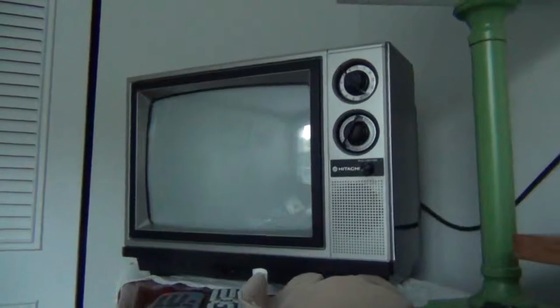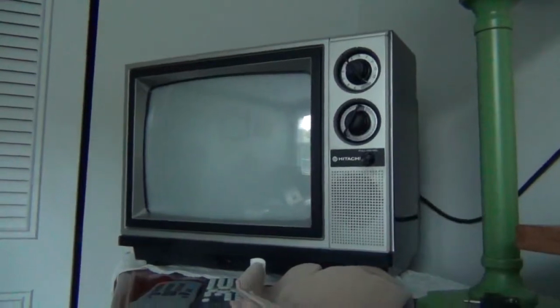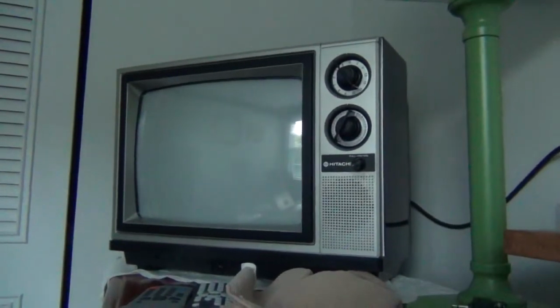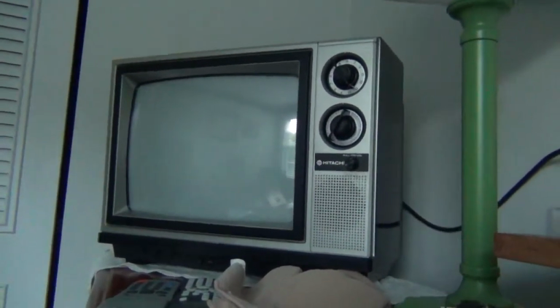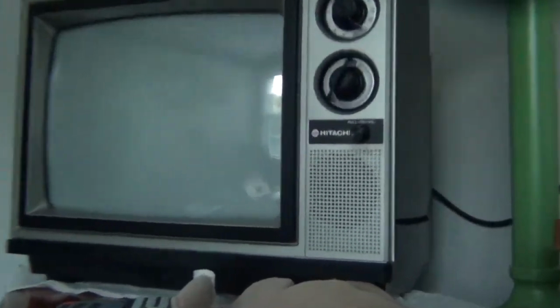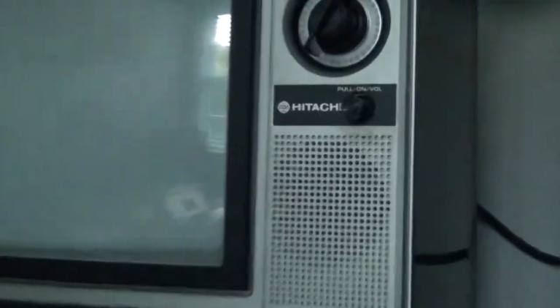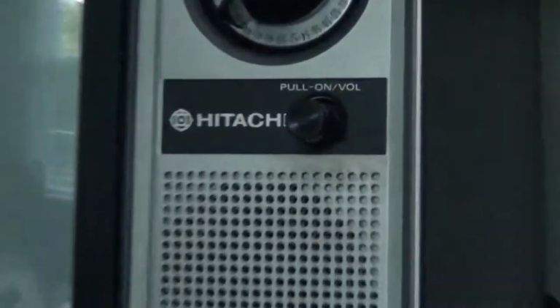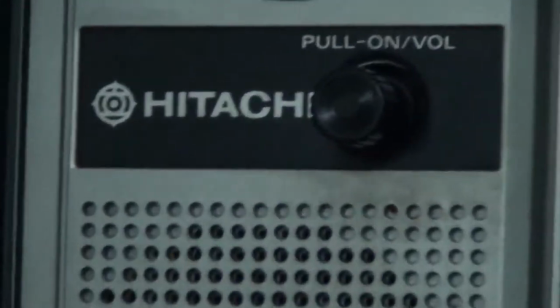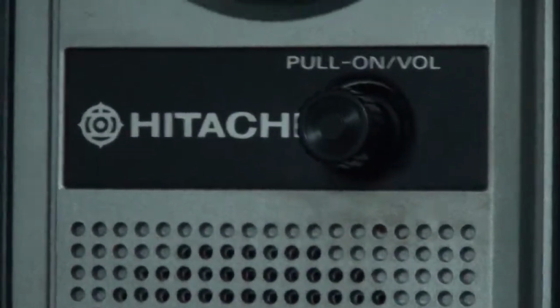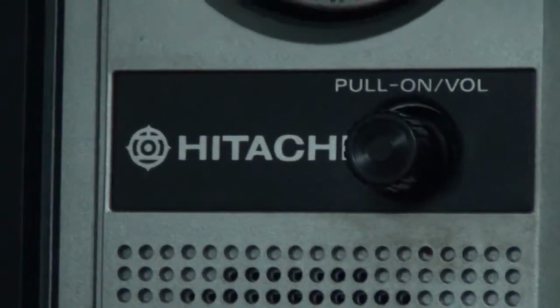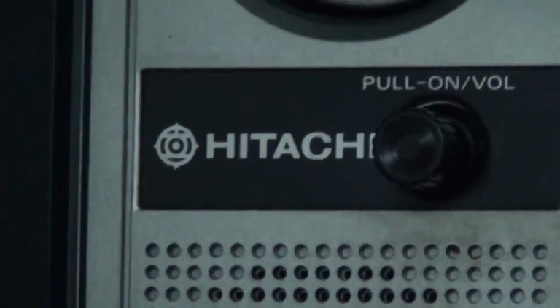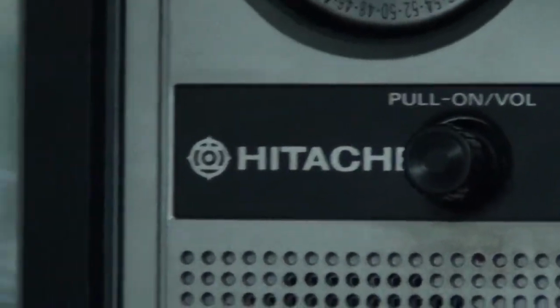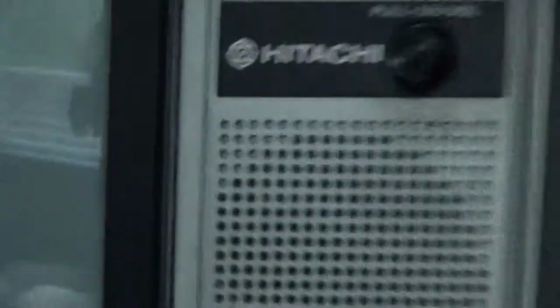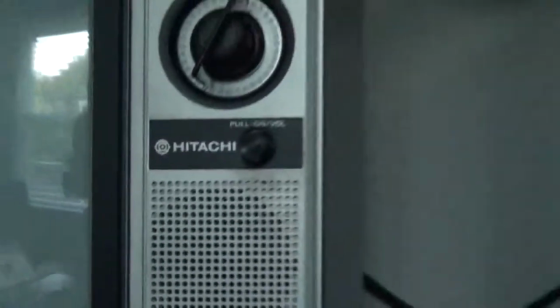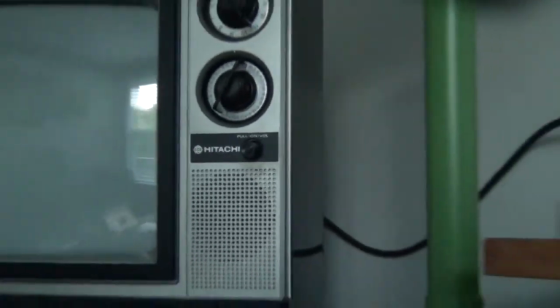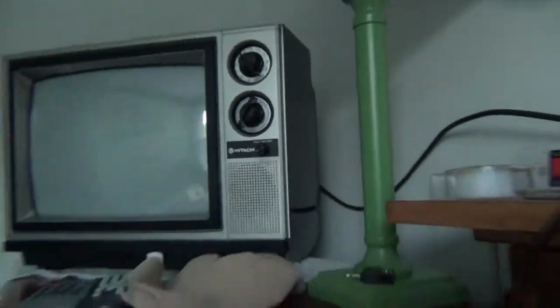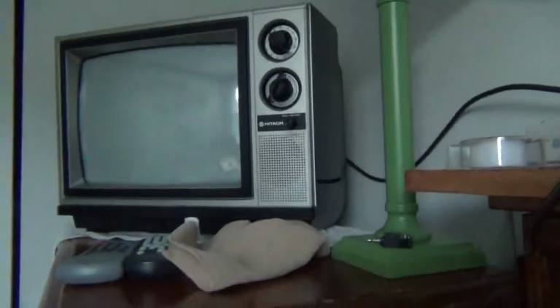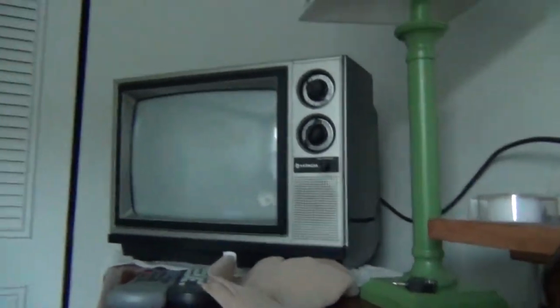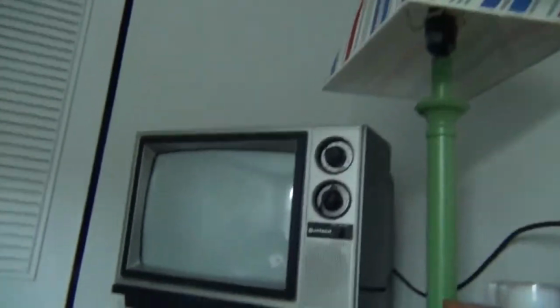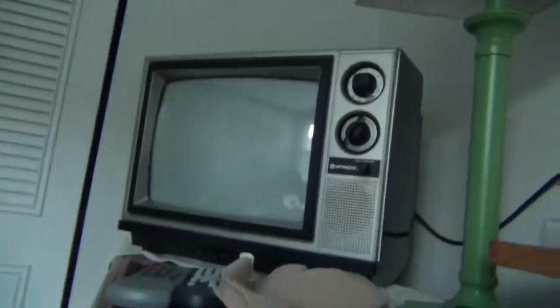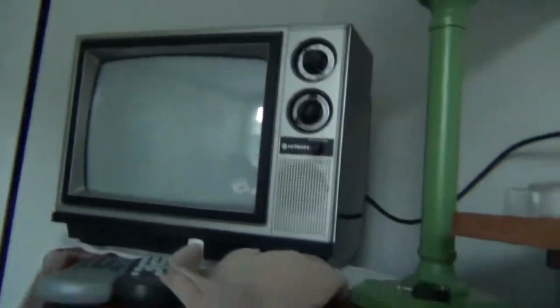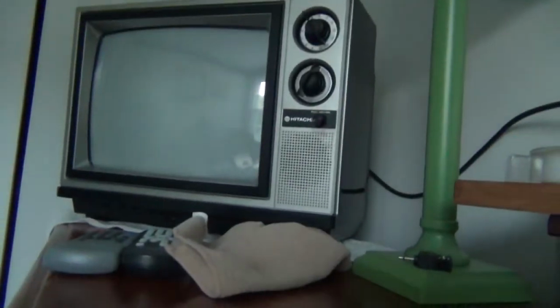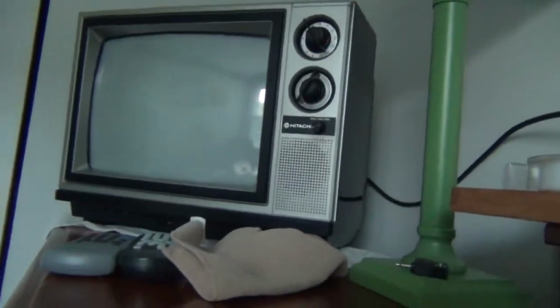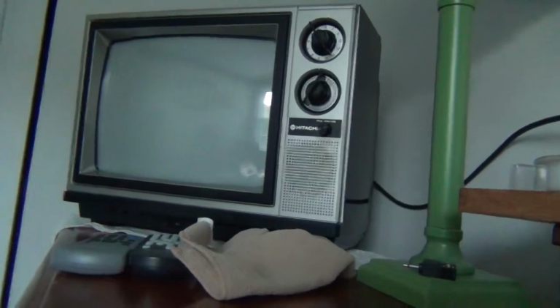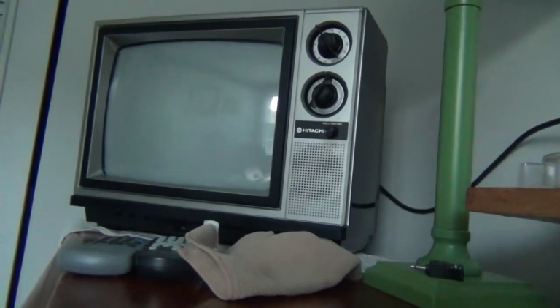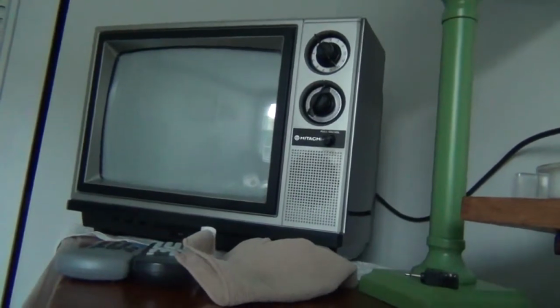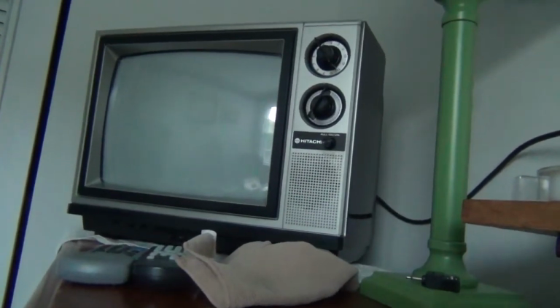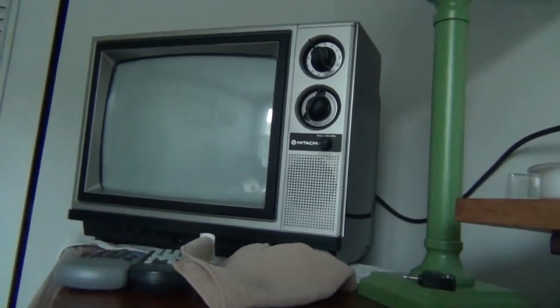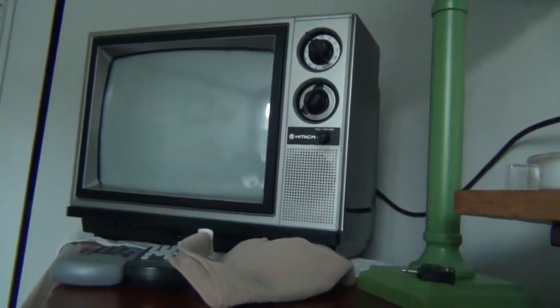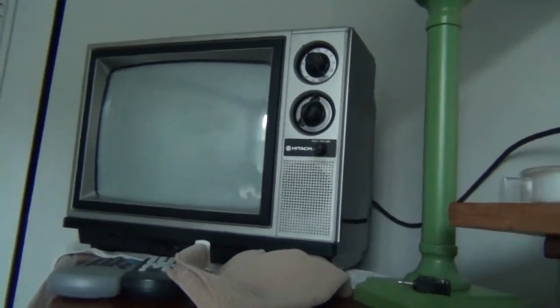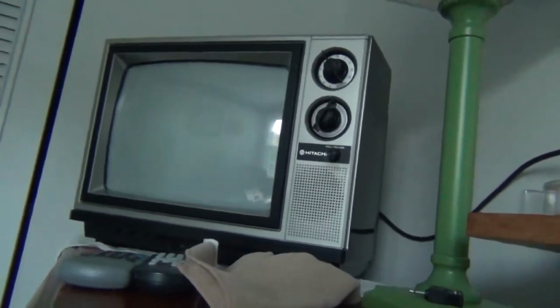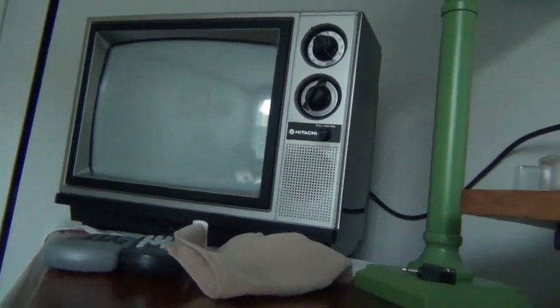Here it is — the 1984 Hitachi knob-tuned color TV, made in October of 1984, fully restored.